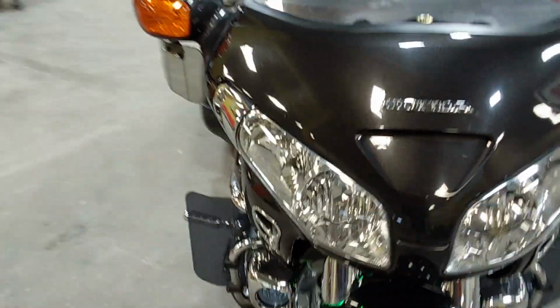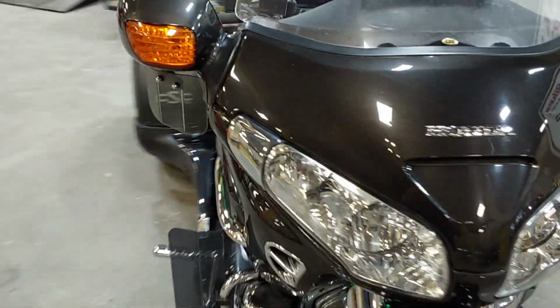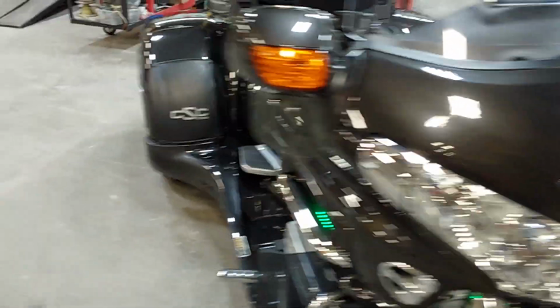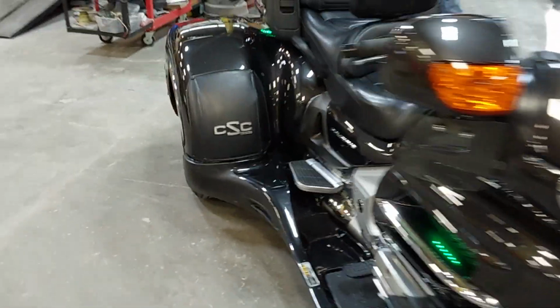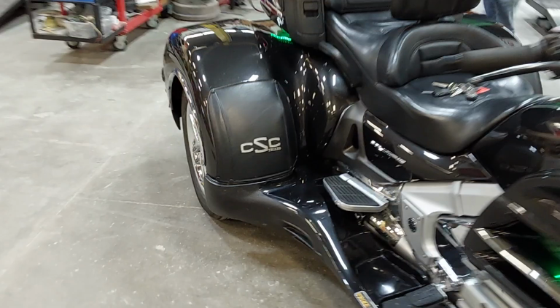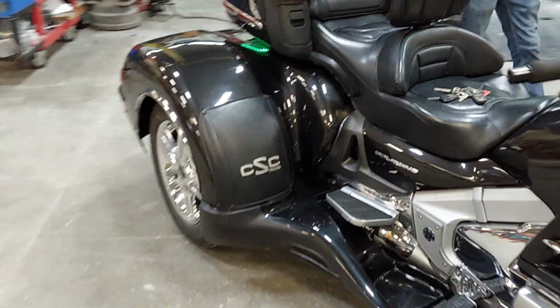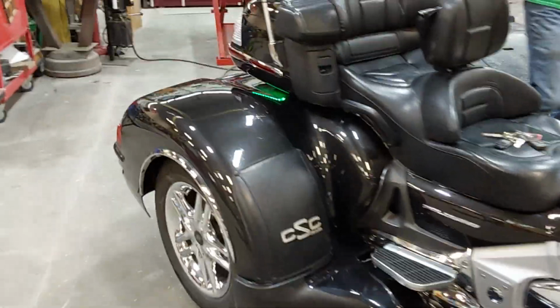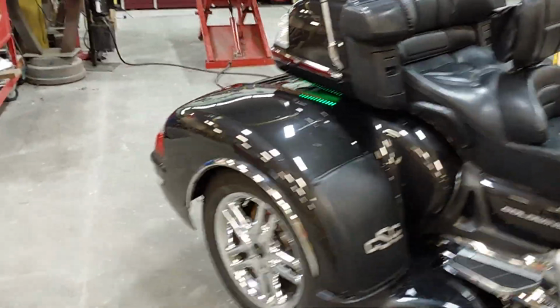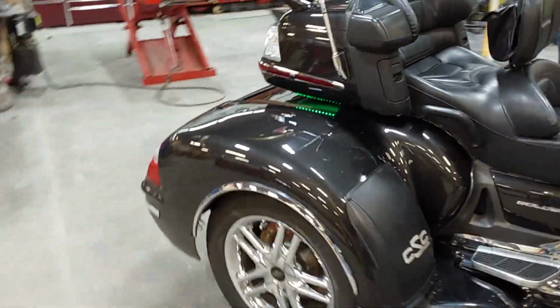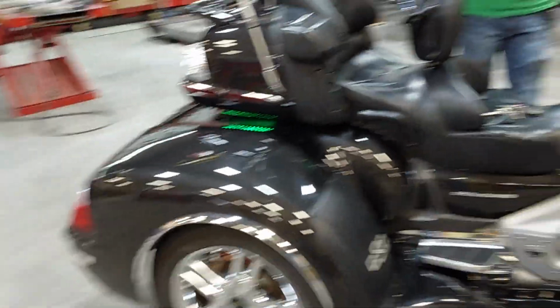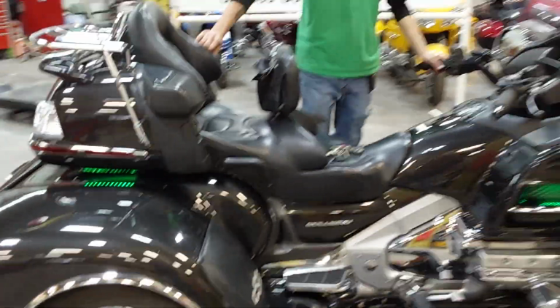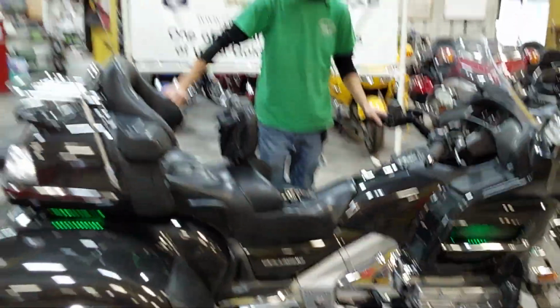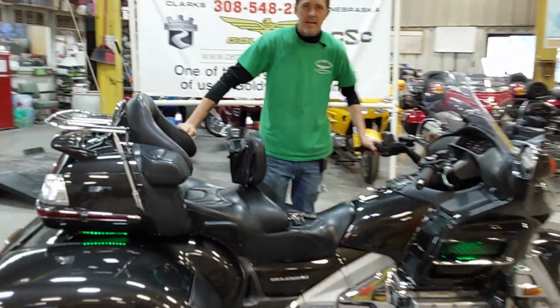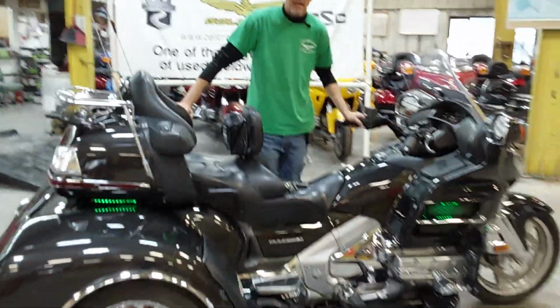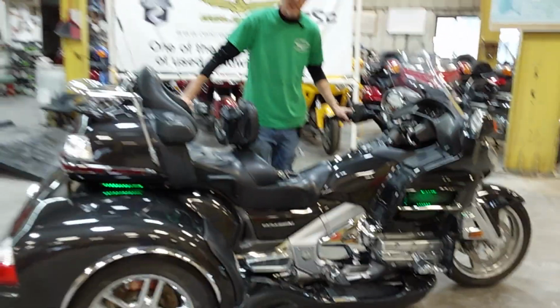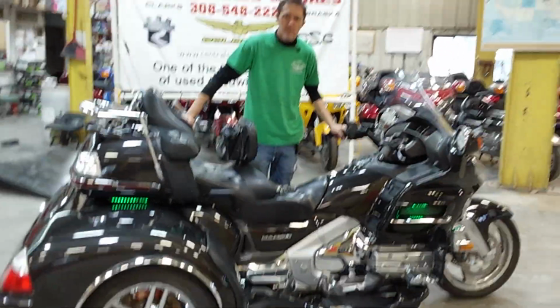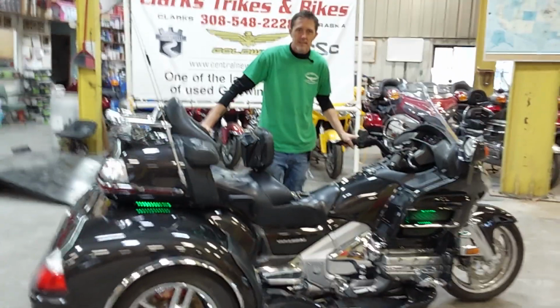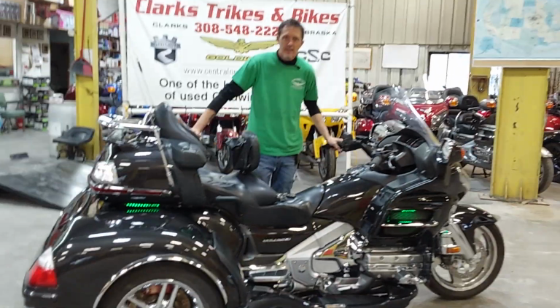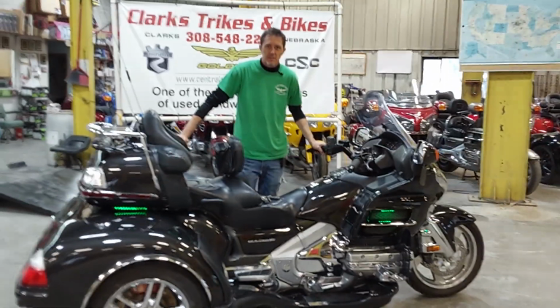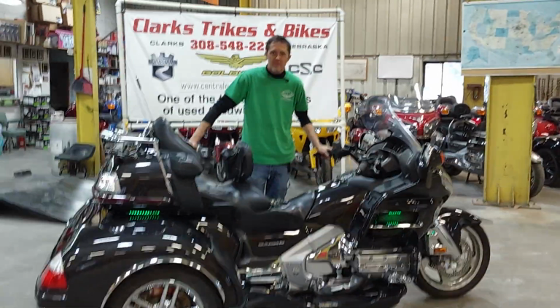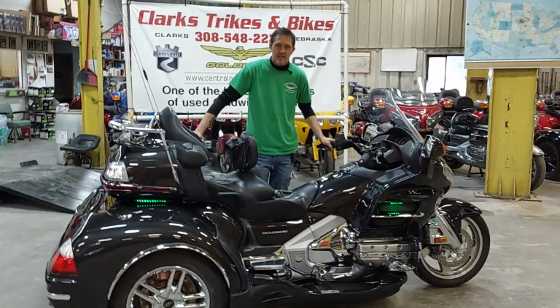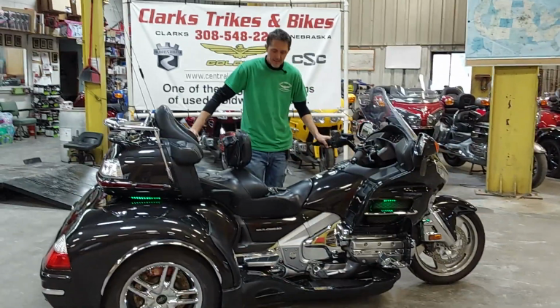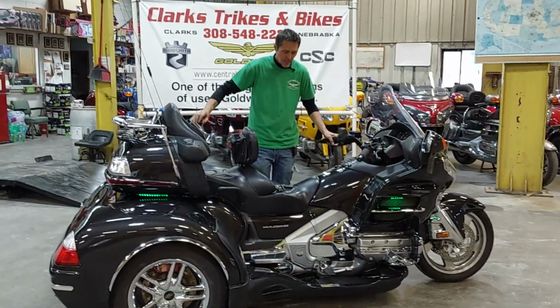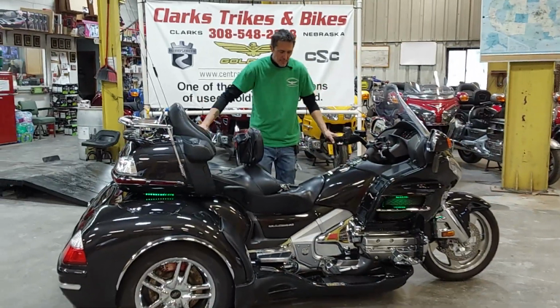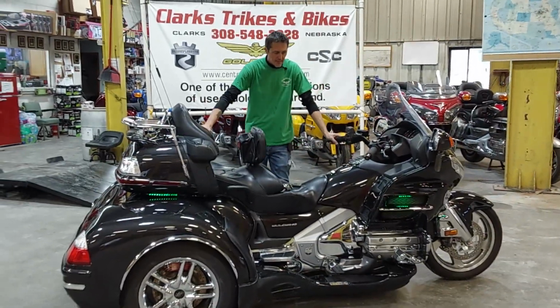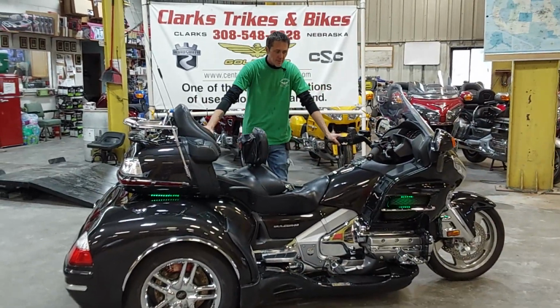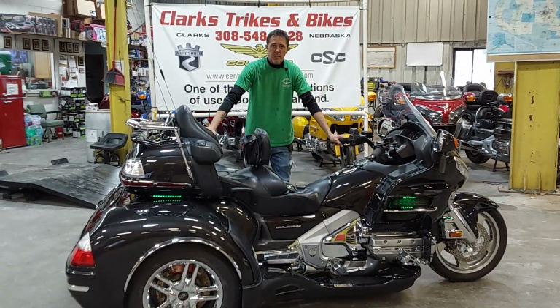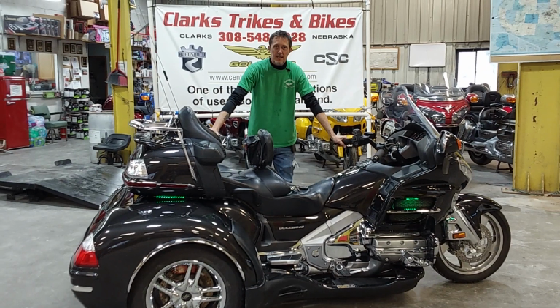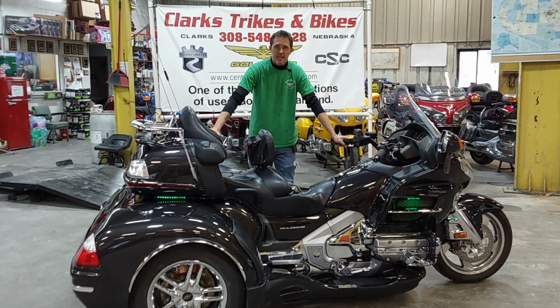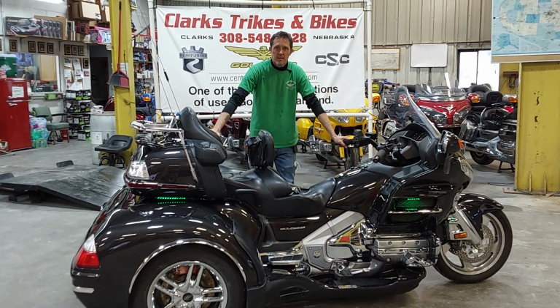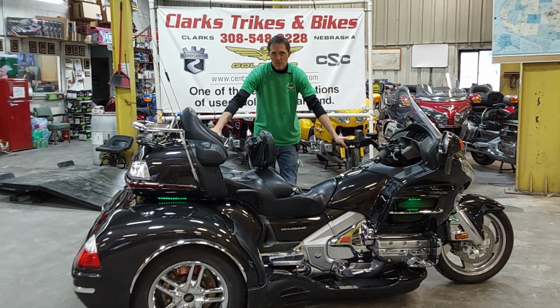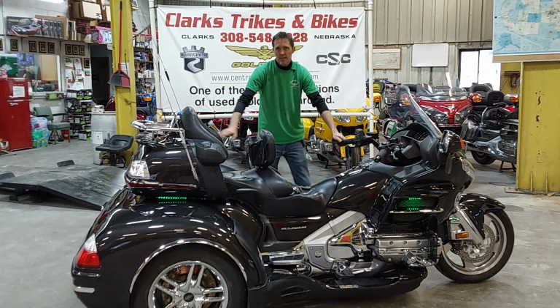It's a 2010 Goldwing 1800 with a California Sidecar kit that has been added. We added it years ago — Joe can tell you just about everything on that. So stop on down here at Clark Strikes and Bikes, check it out, take it home. Thanks for watching today.